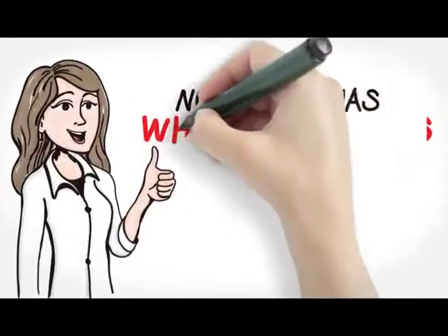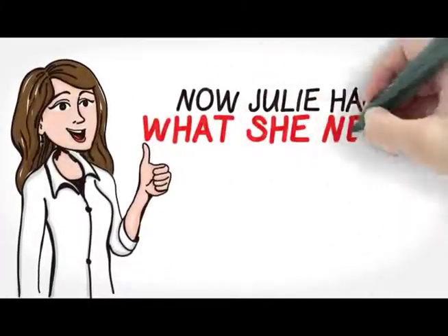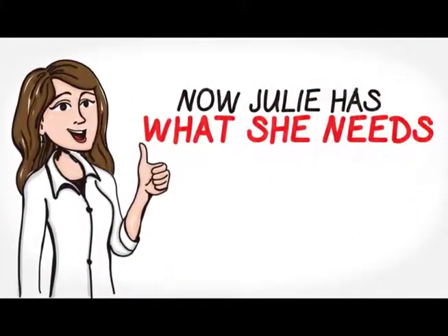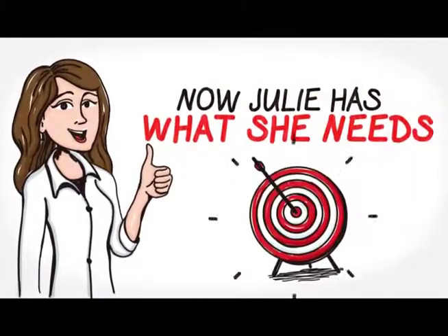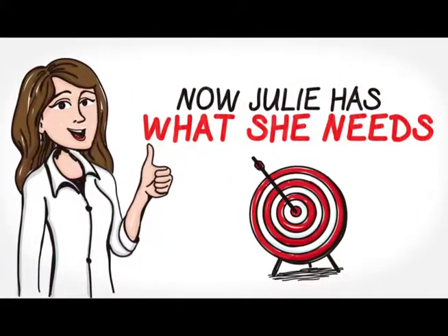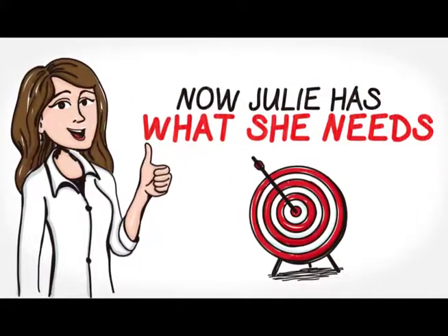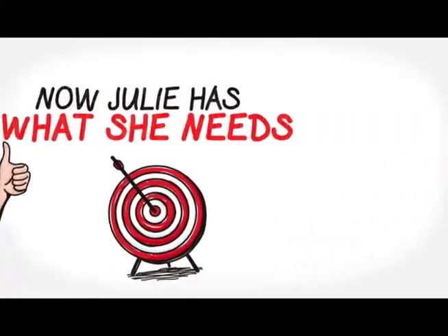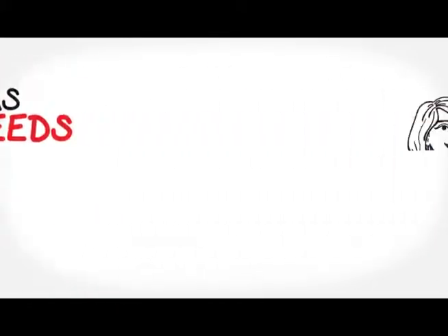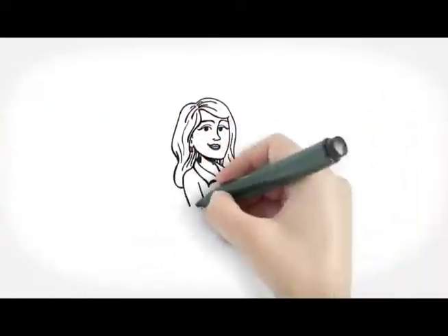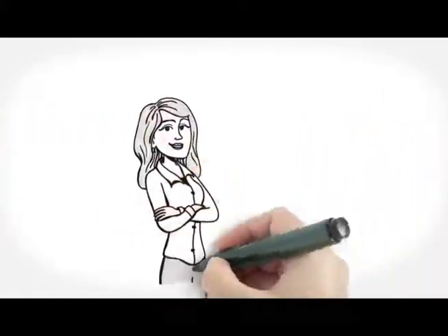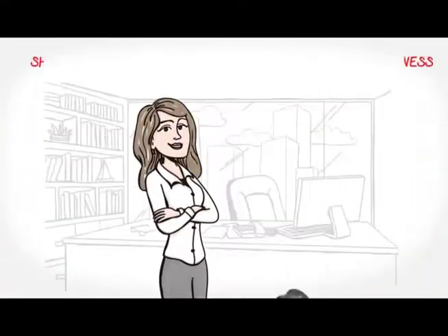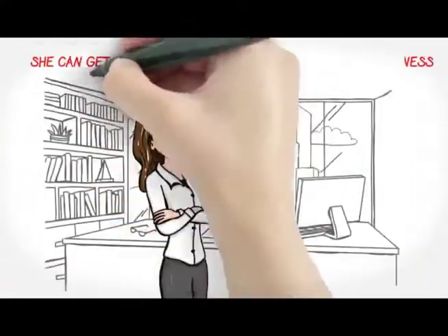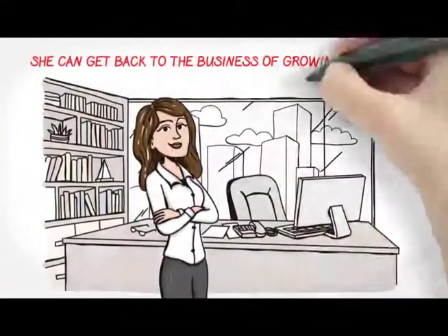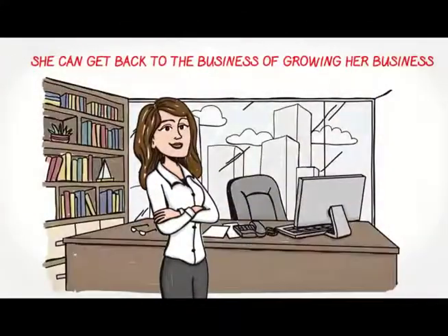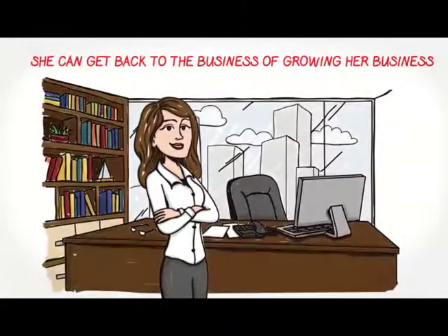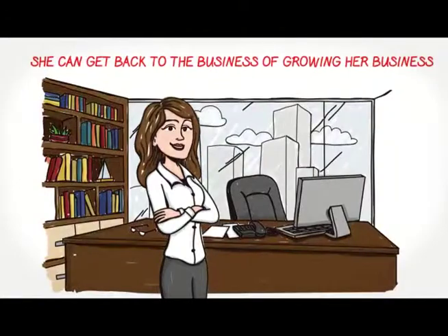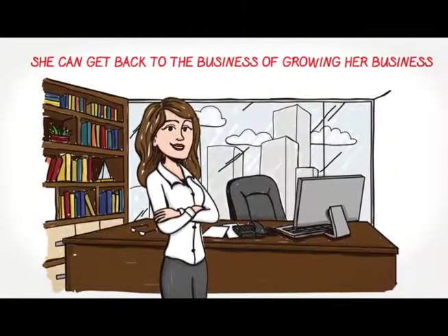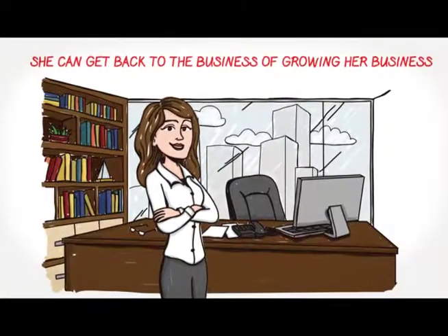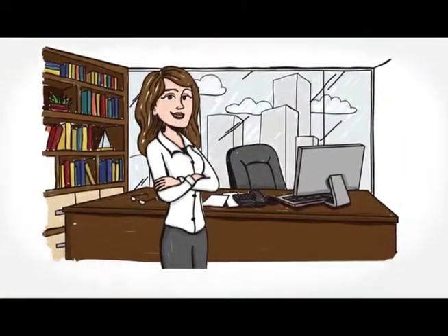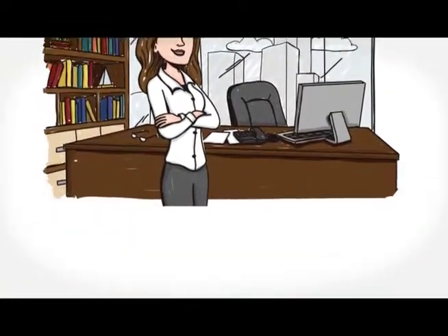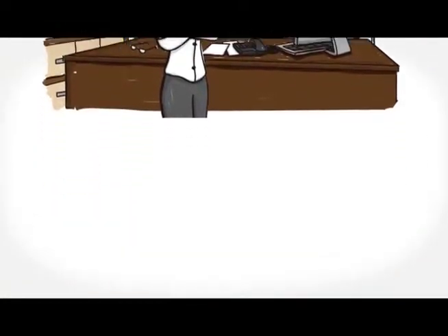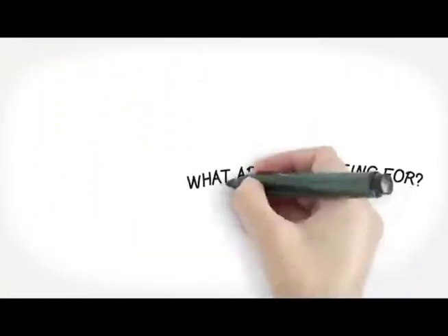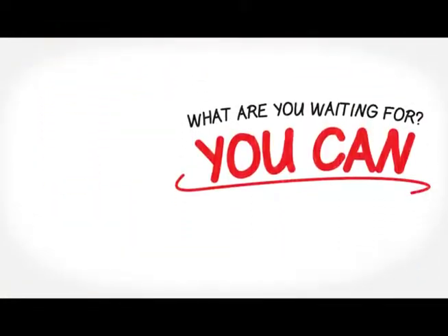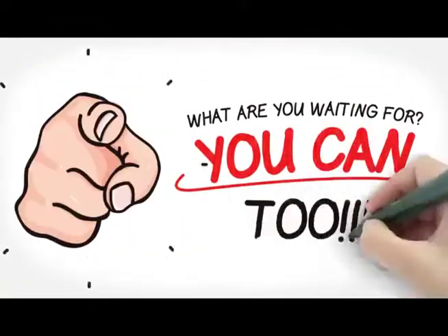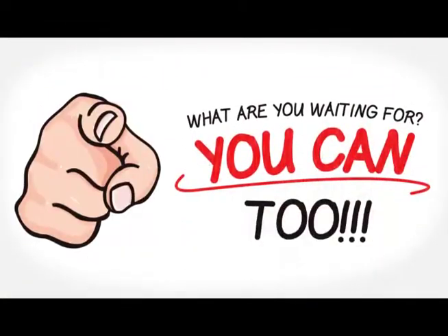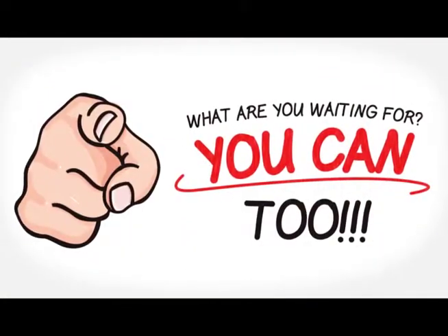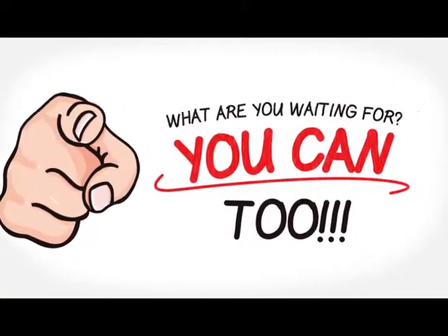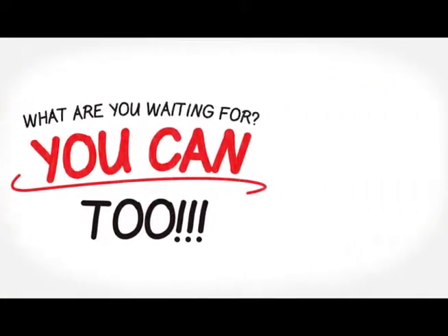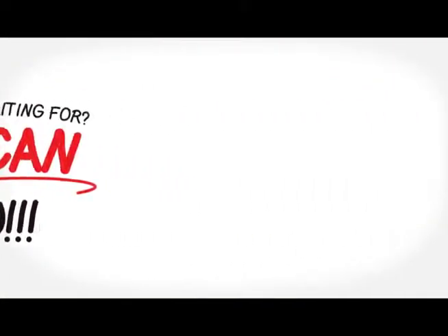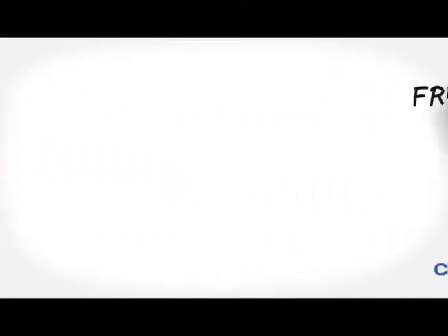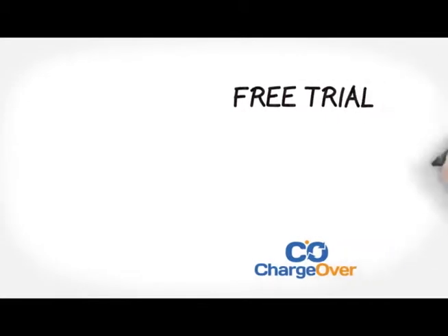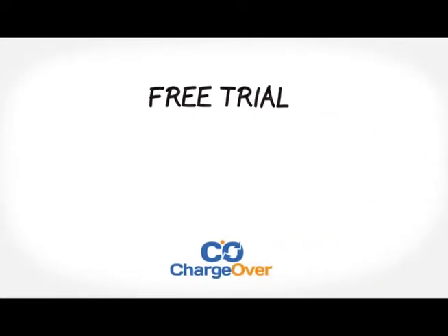This saves Julie a lot of time and worry. She can get back to the business of growing her business. You can do that too. Try ChargeOver today.